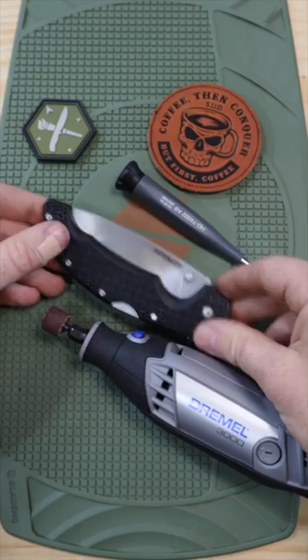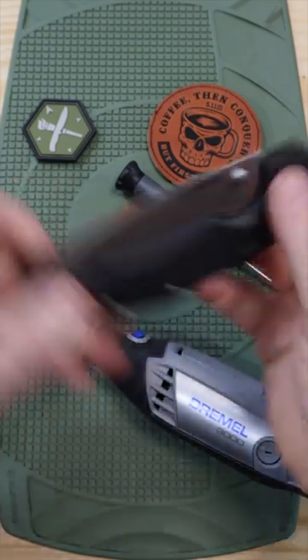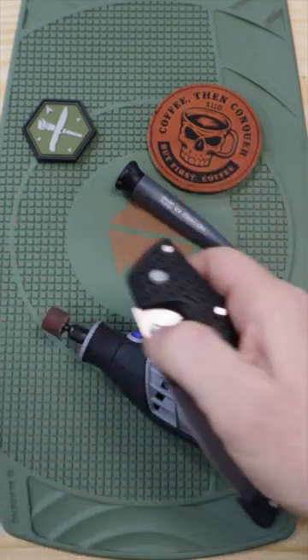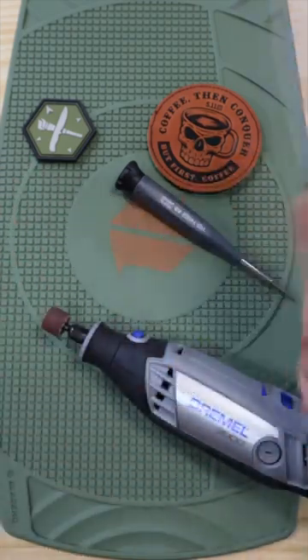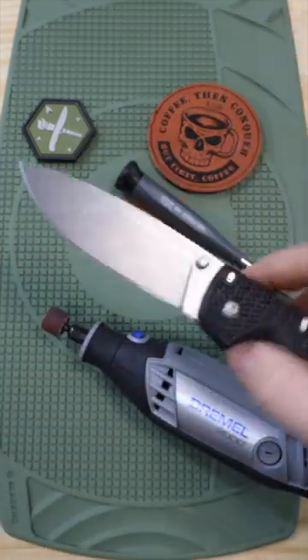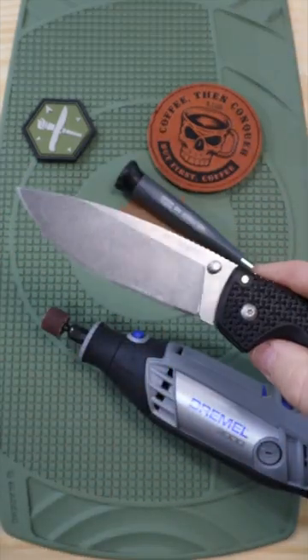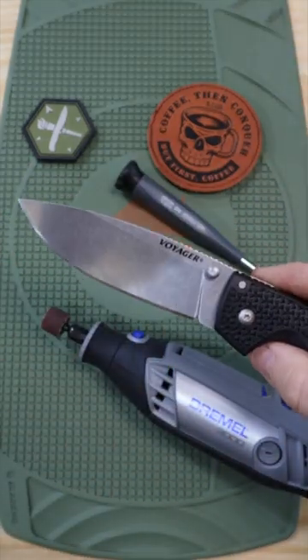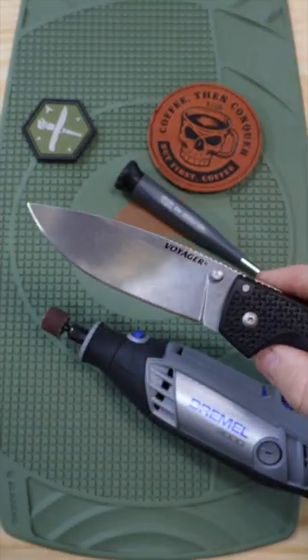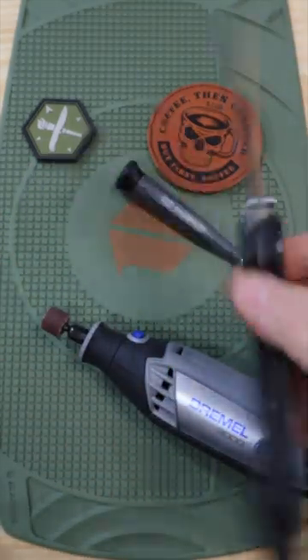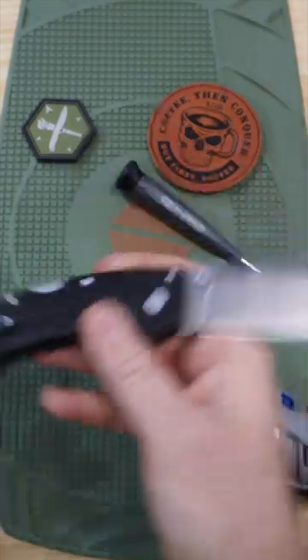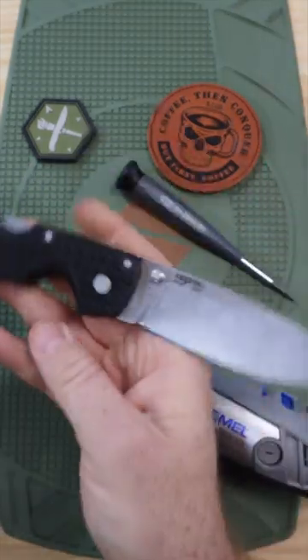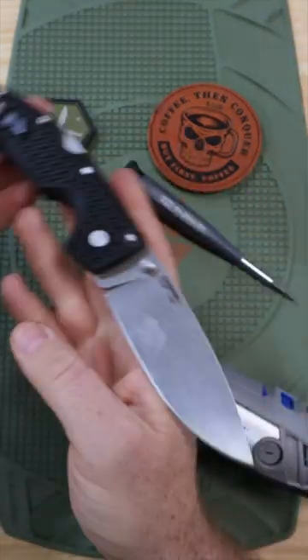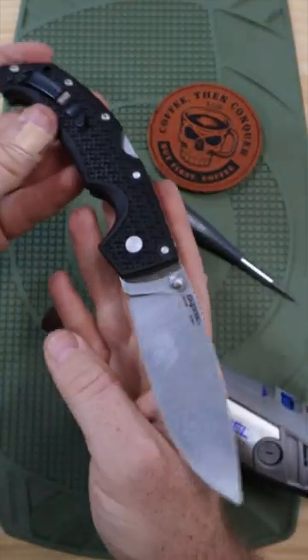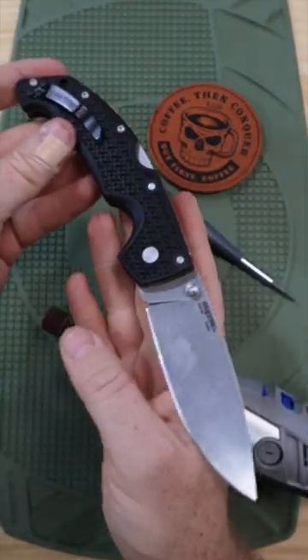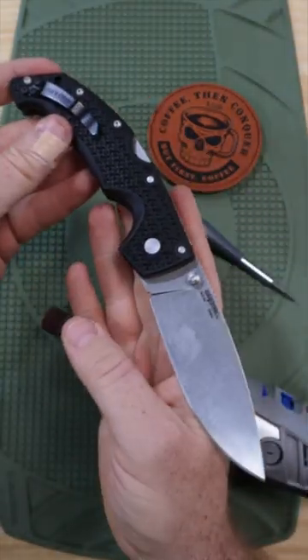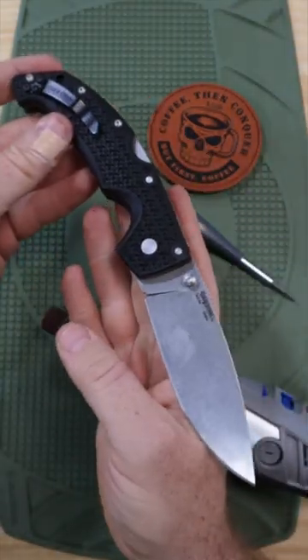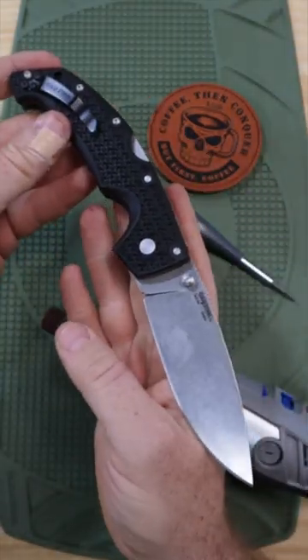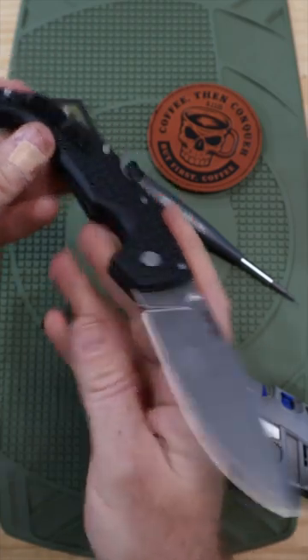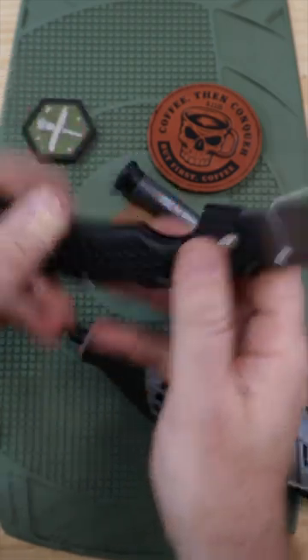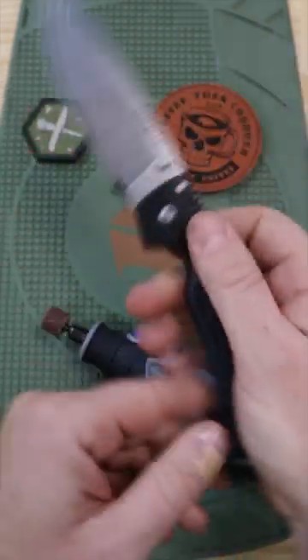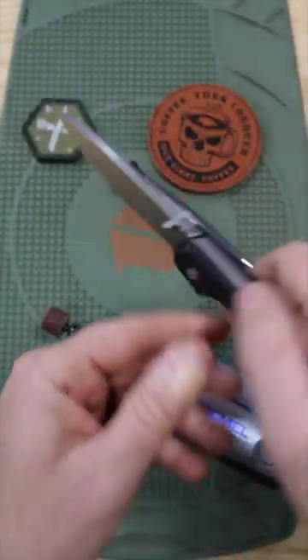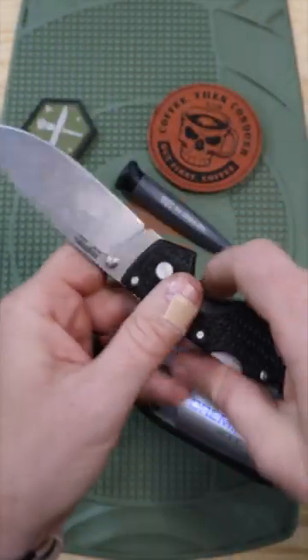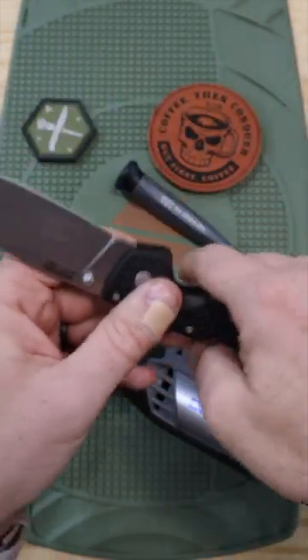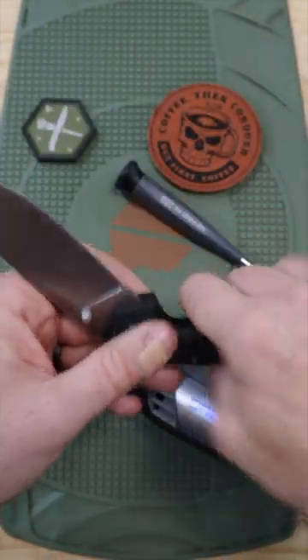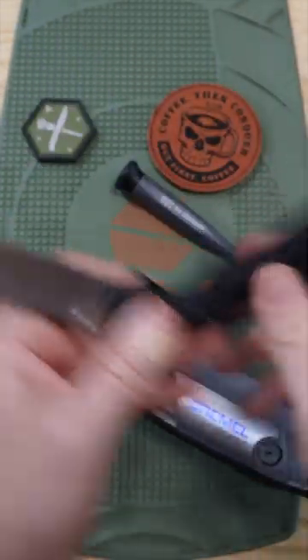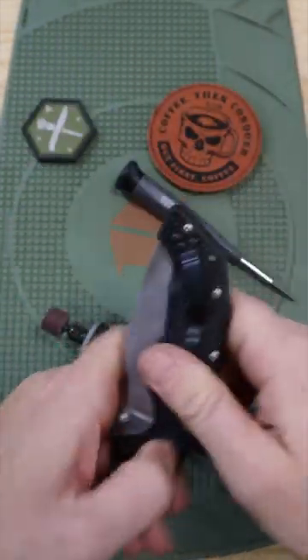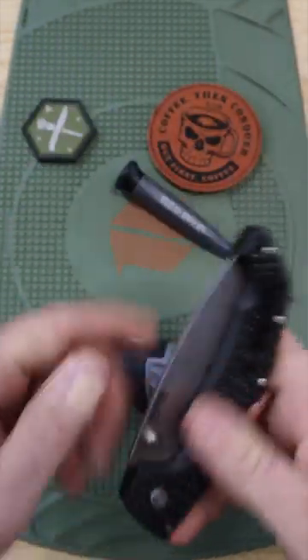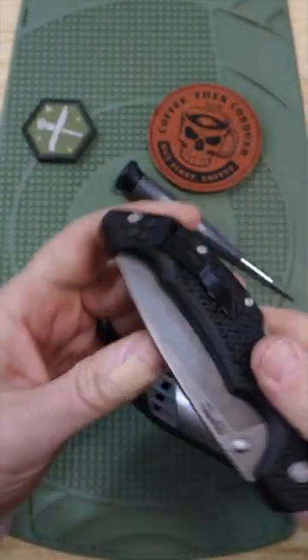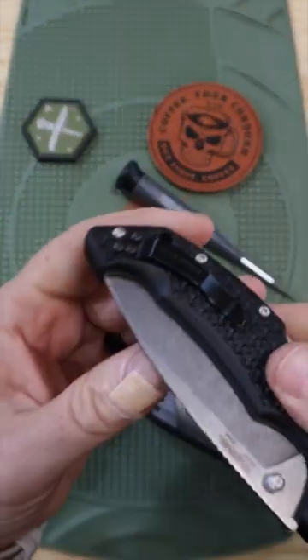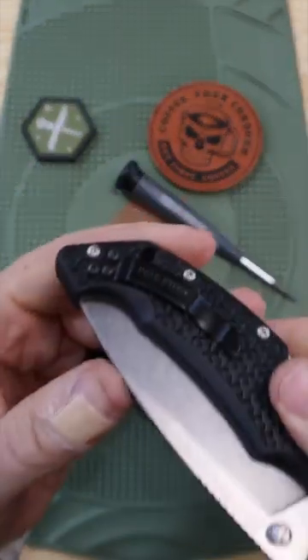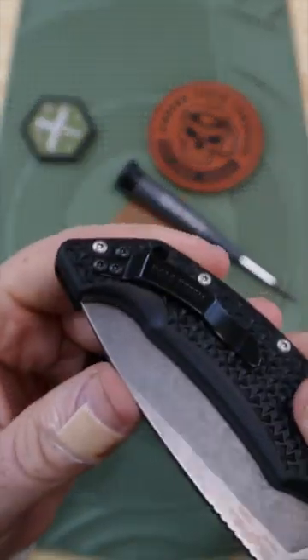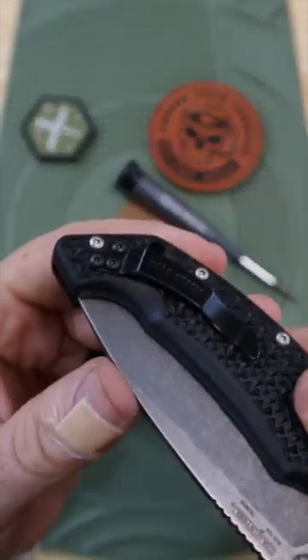It's always exciting to get a new blade shape in the Cold Steel Voyager, but for anyone that's ever owned one of these blades, there's one modification you've got to do right out of the gate.